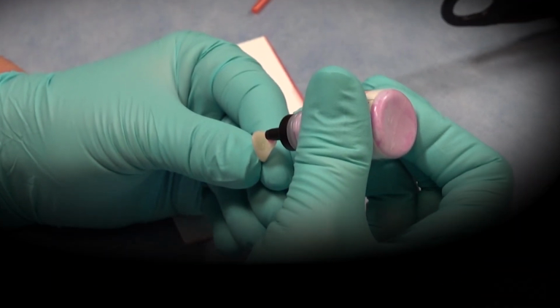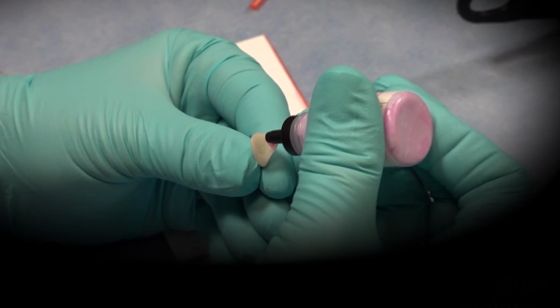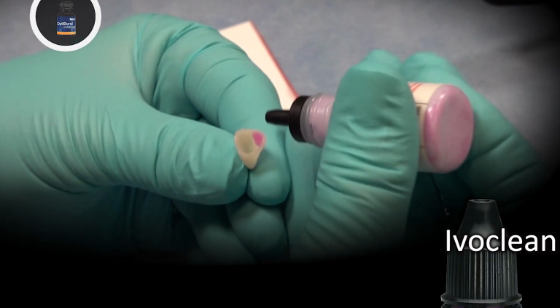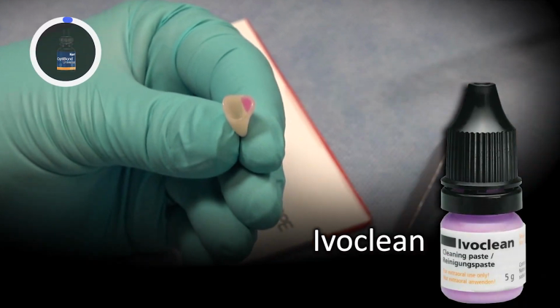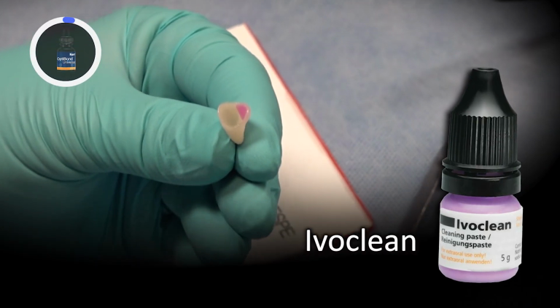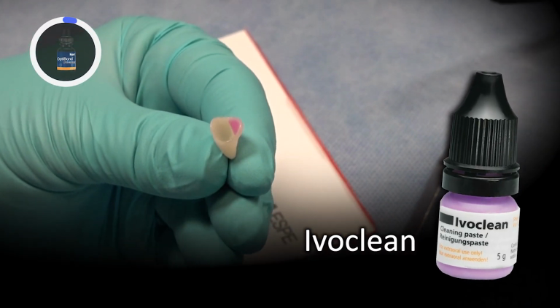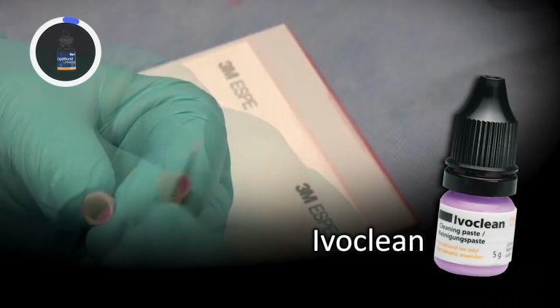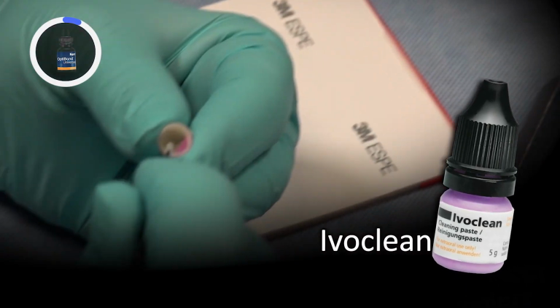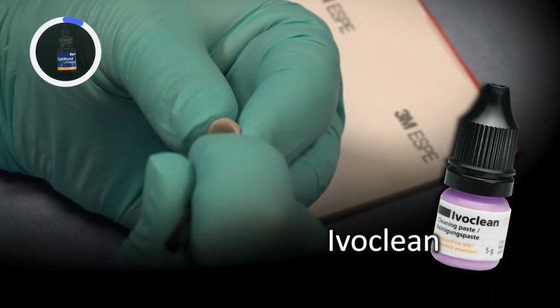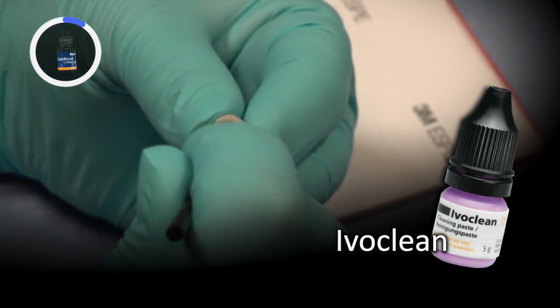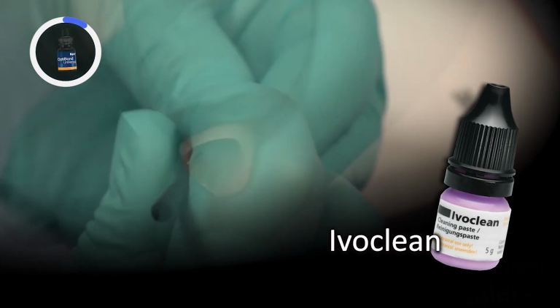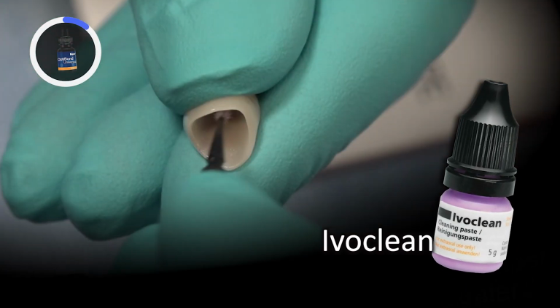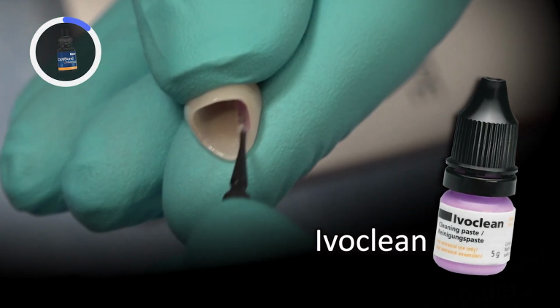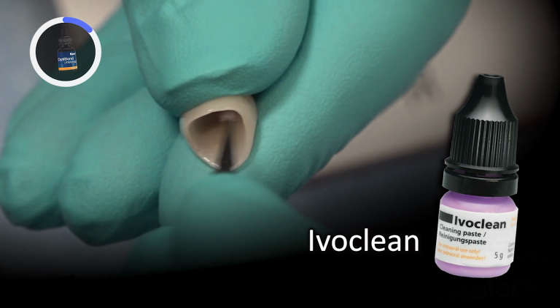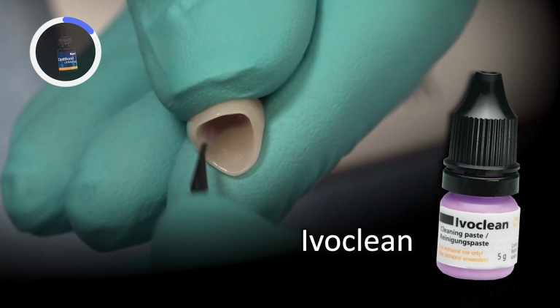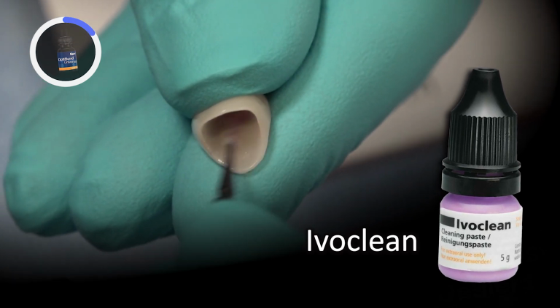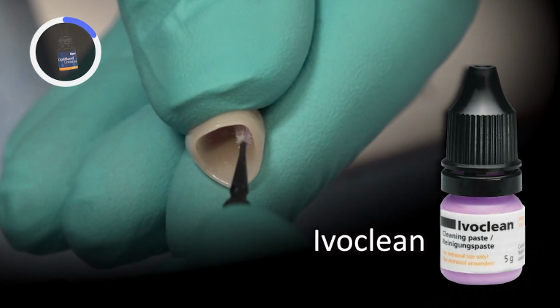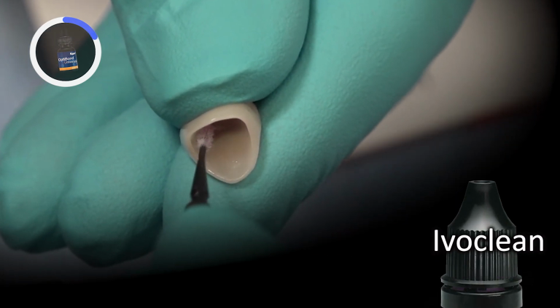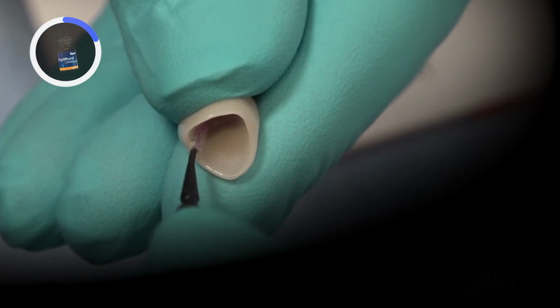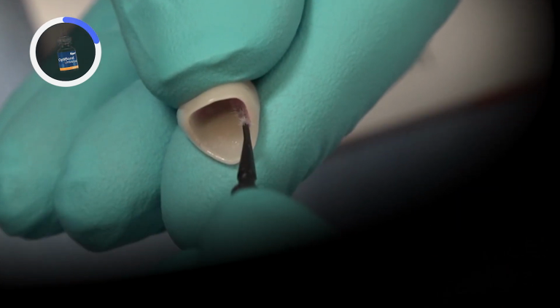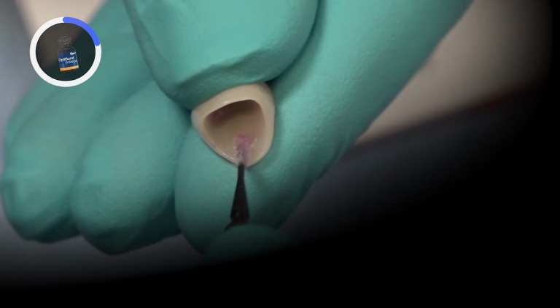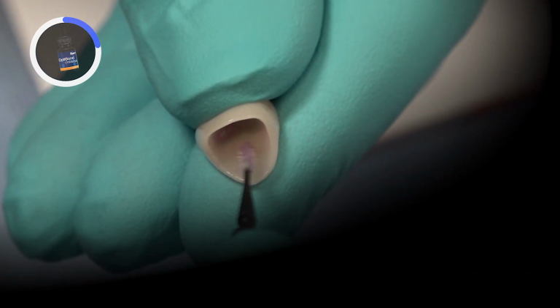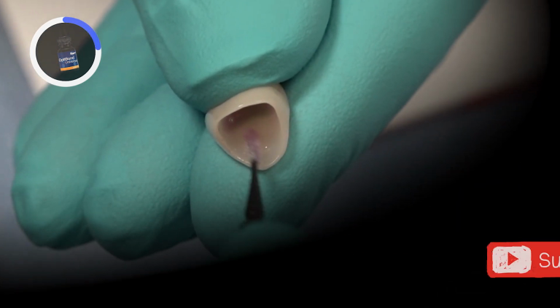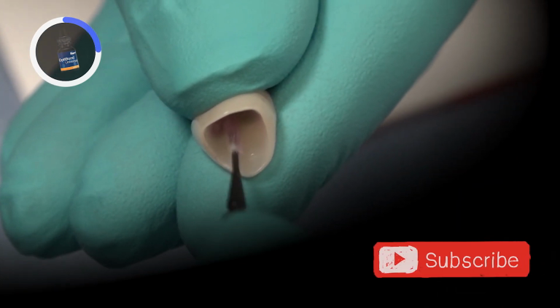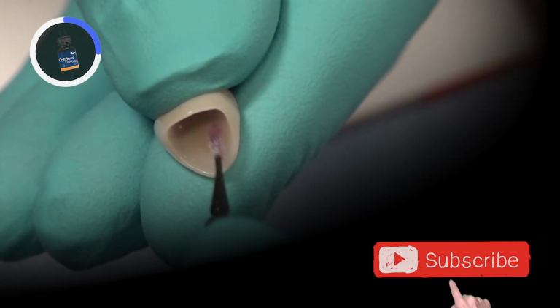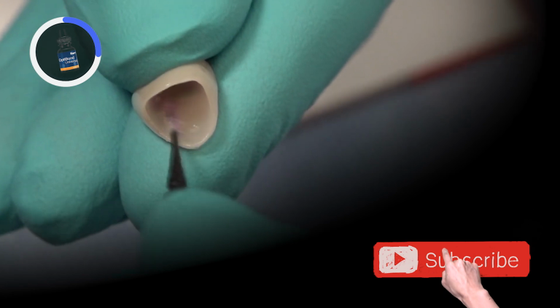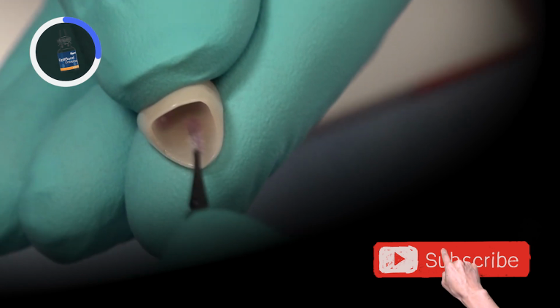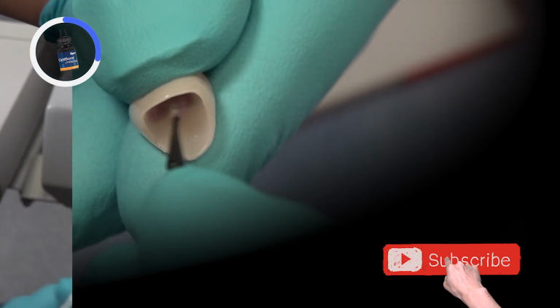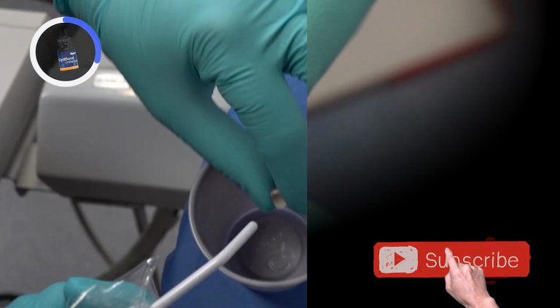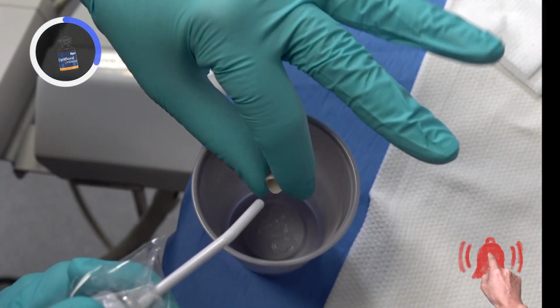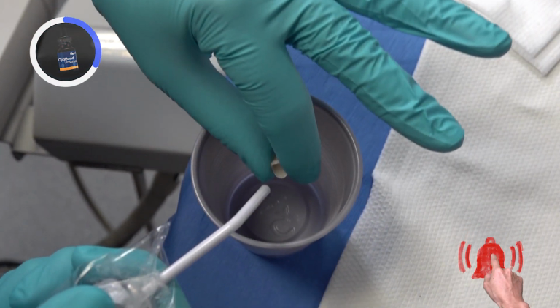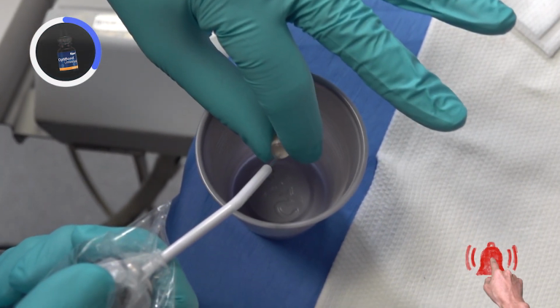We clean the restorations with Ivoclean to remove any salivary phosphate contaminants that can interfere with the bonding of these restorations. We allow the Ivoclean to interact for at least 20 seconds, then rinse and dry.